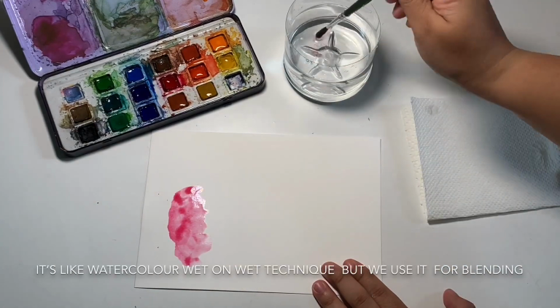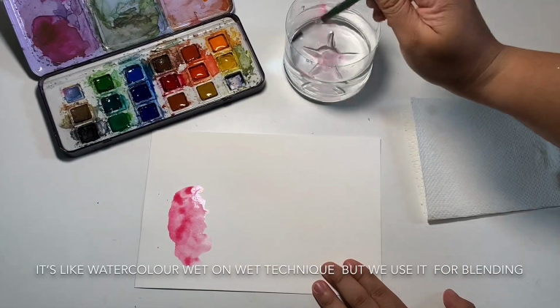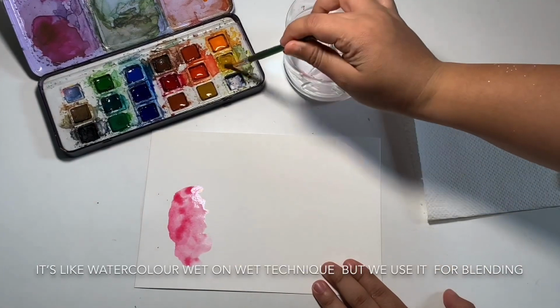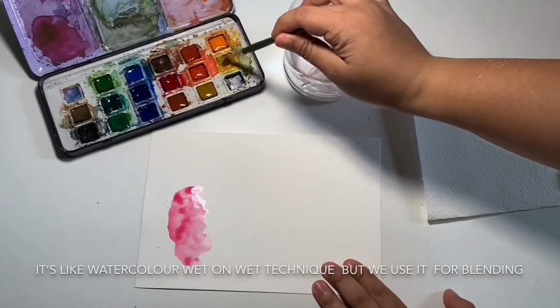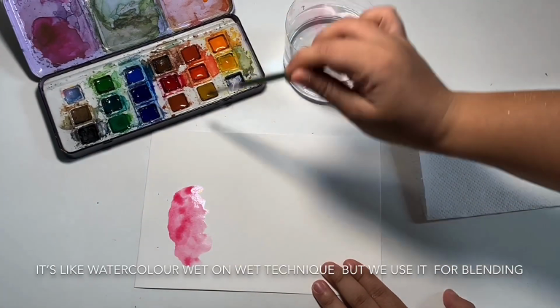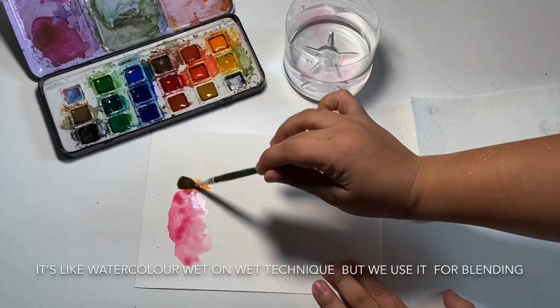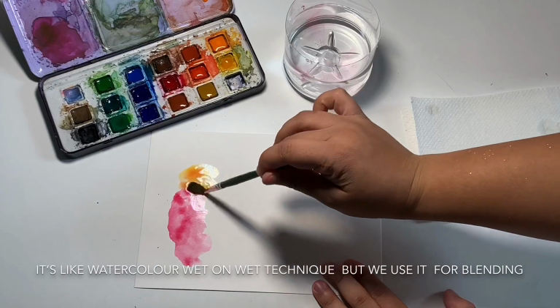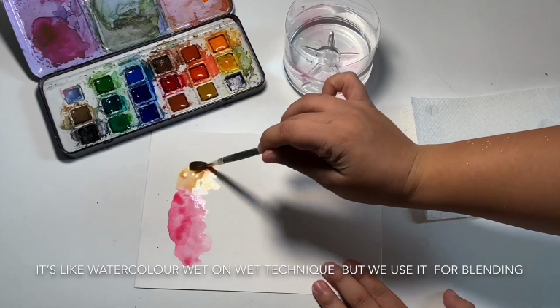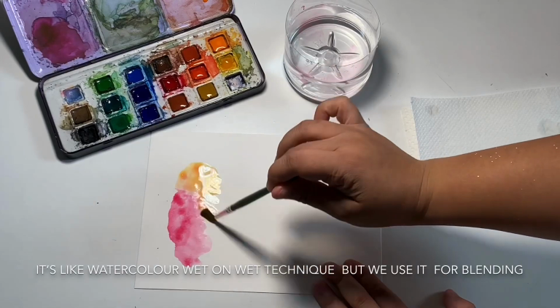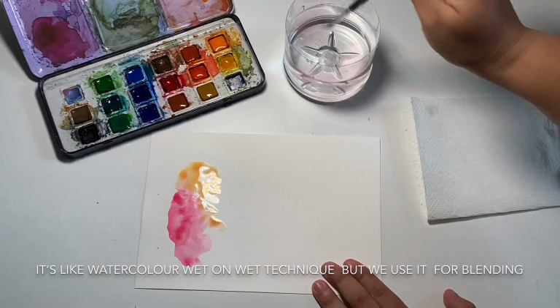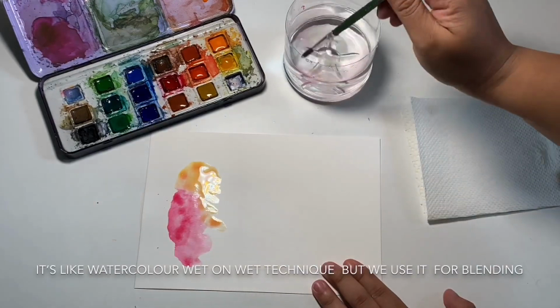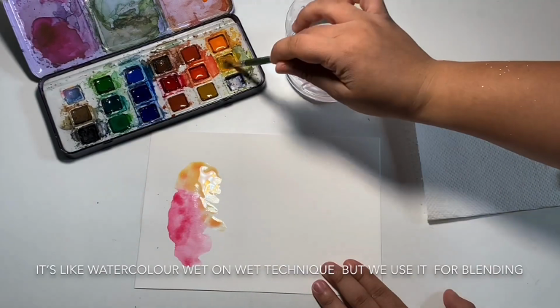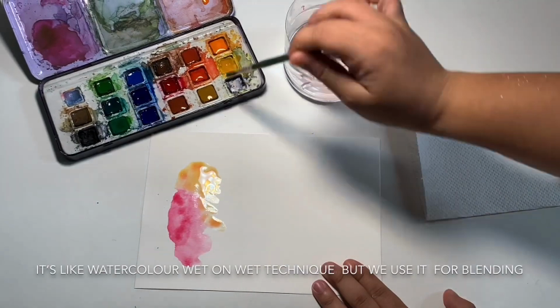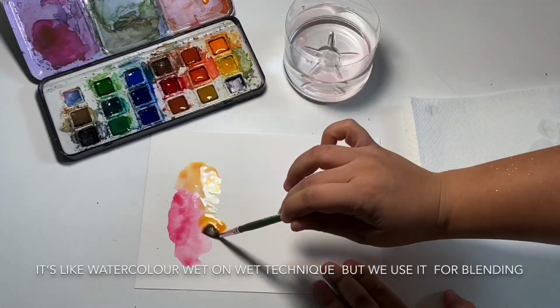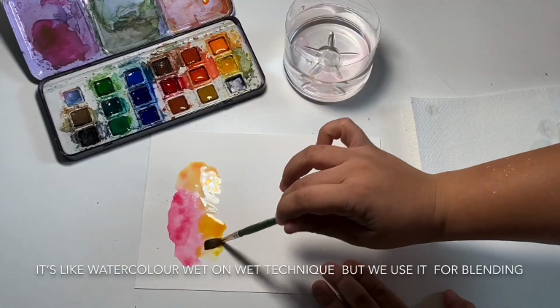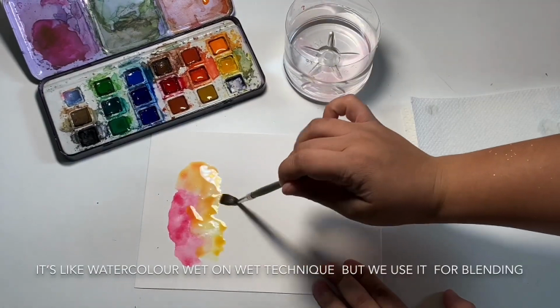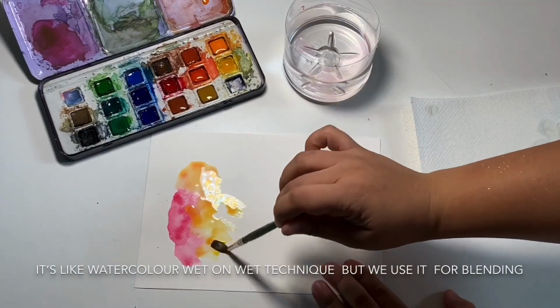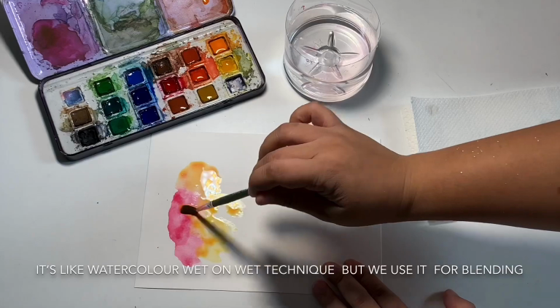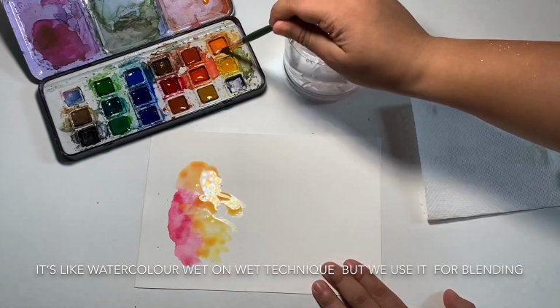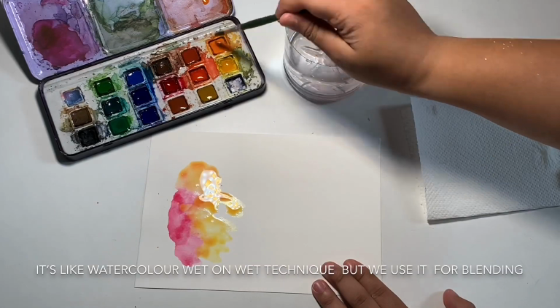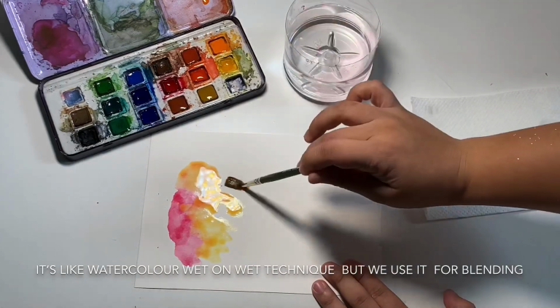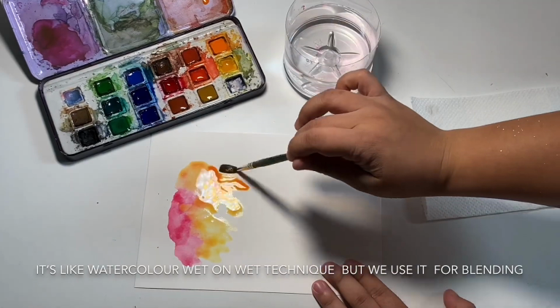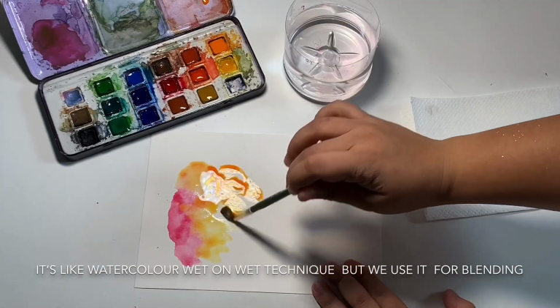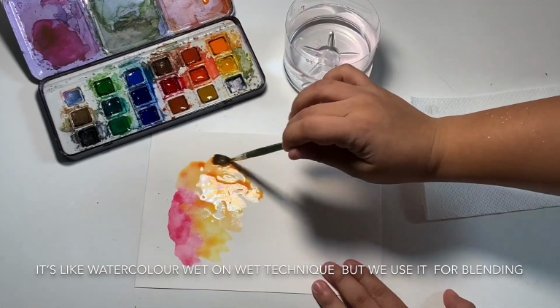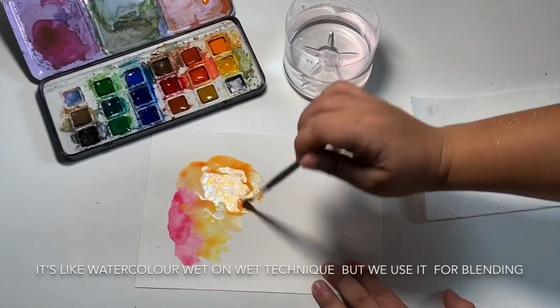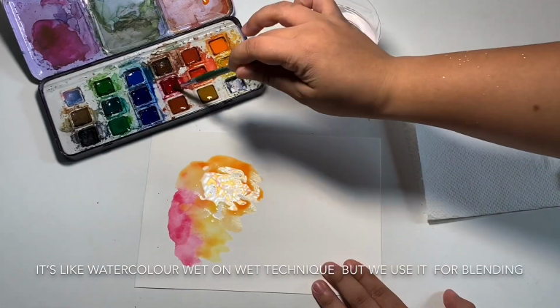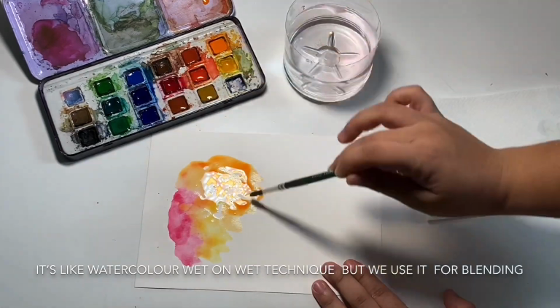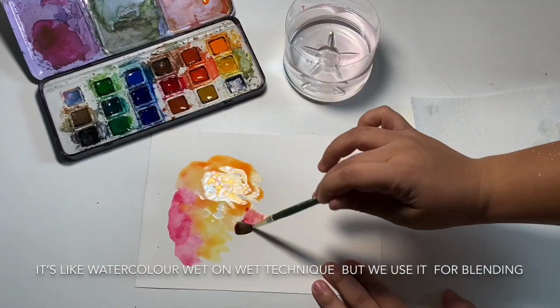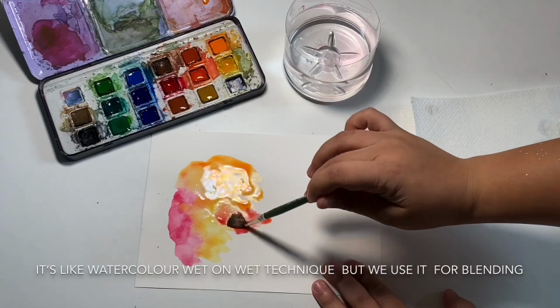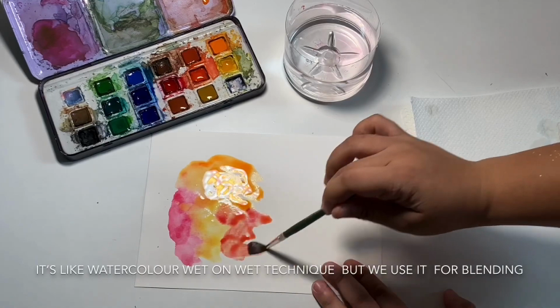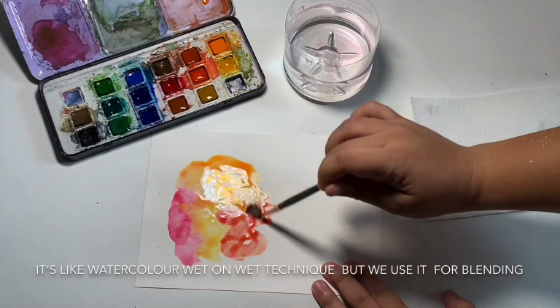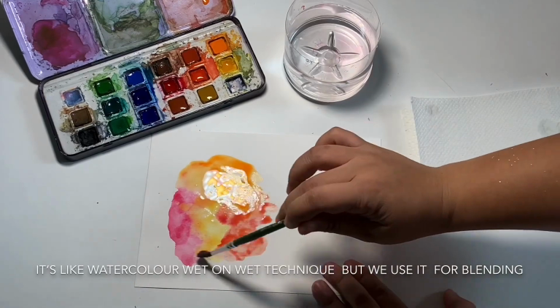And then you can choose your color. If you are using an orange or yellow shade, don't mix it with blue, because it will make a dark color. So I use orange, yellow, pink, blue, green, and violet — I will use all of these together.